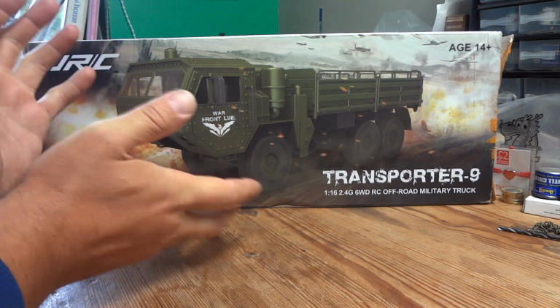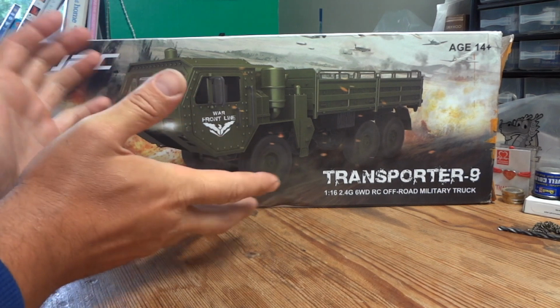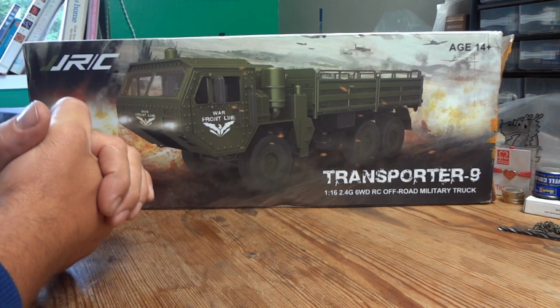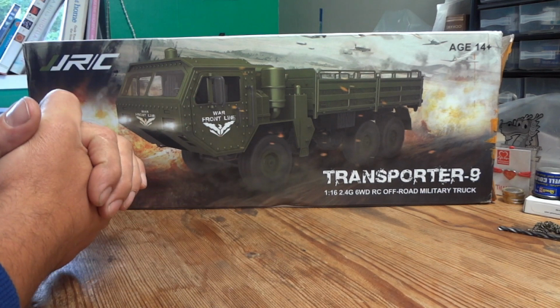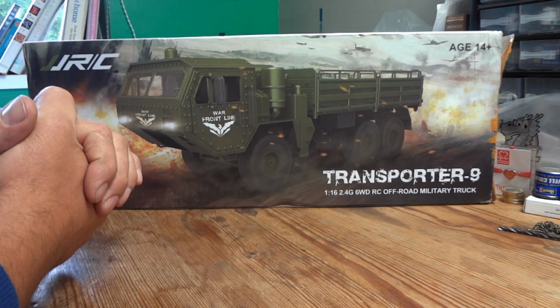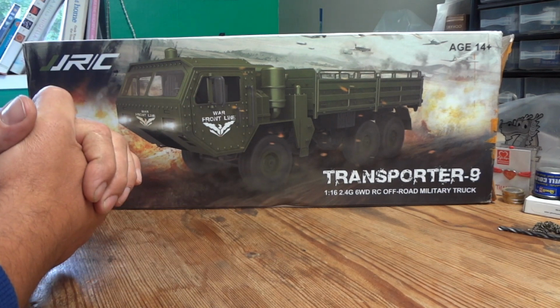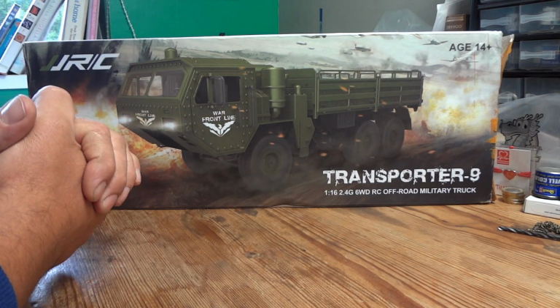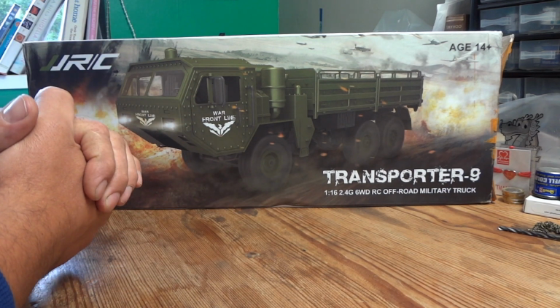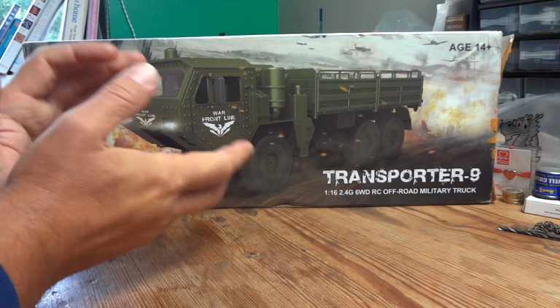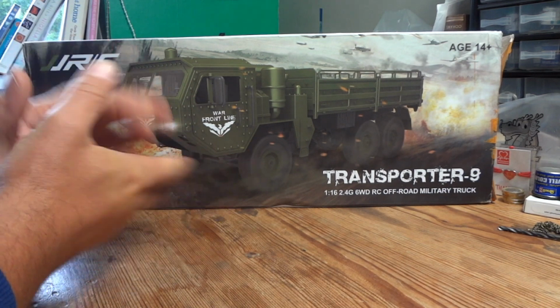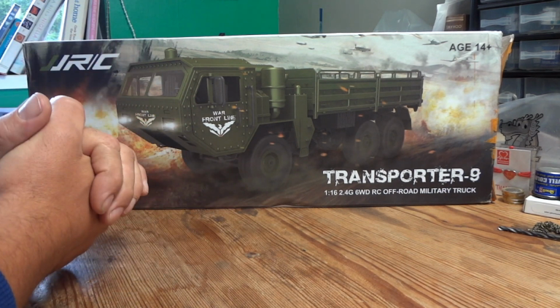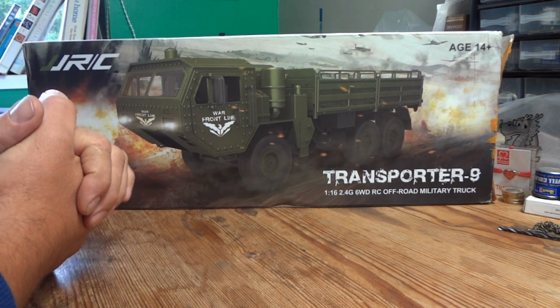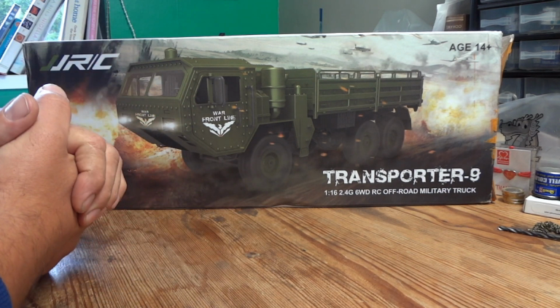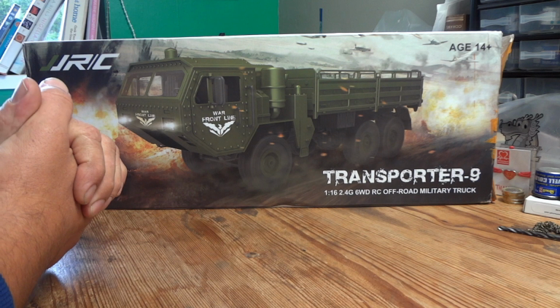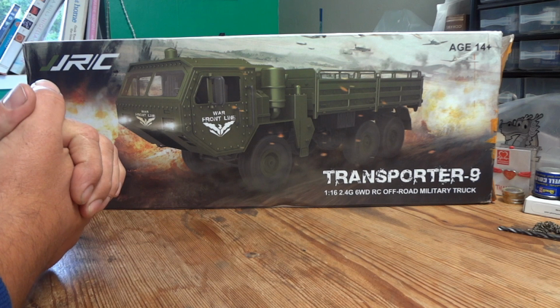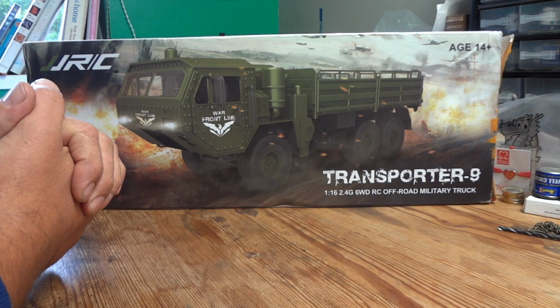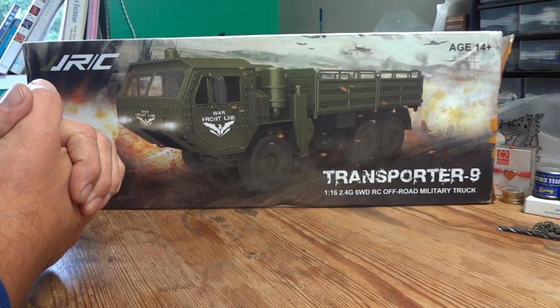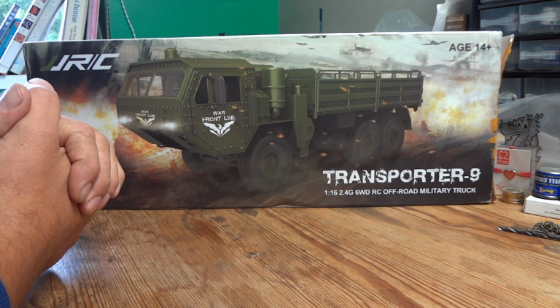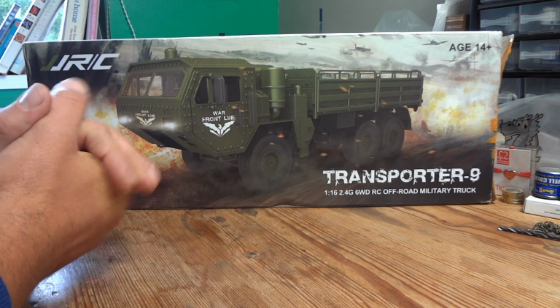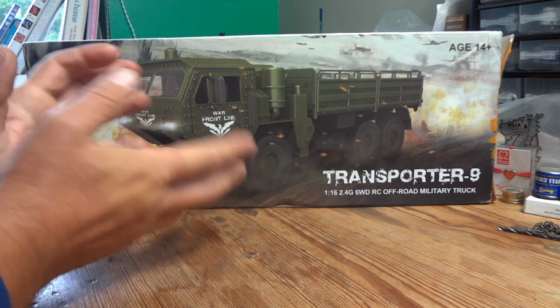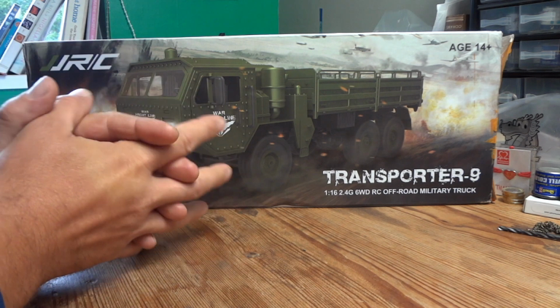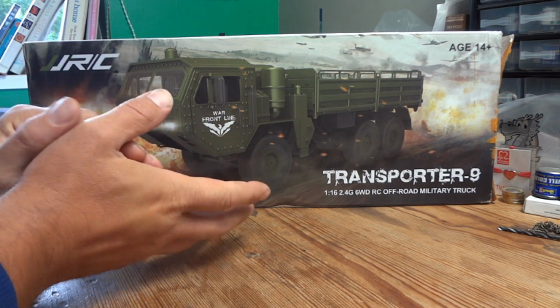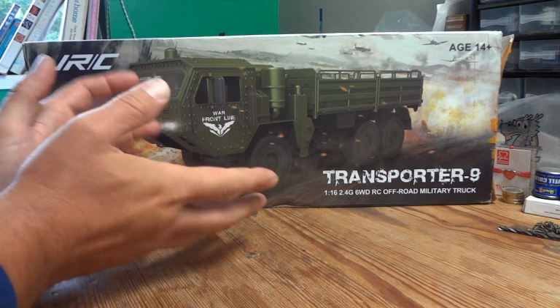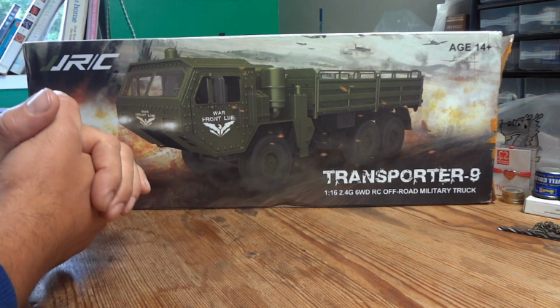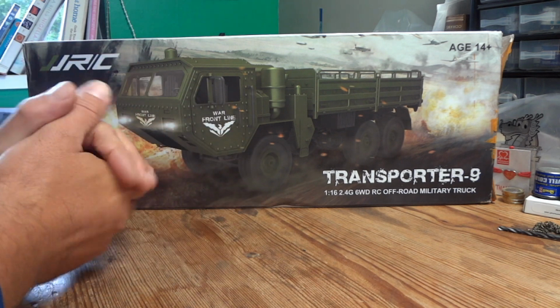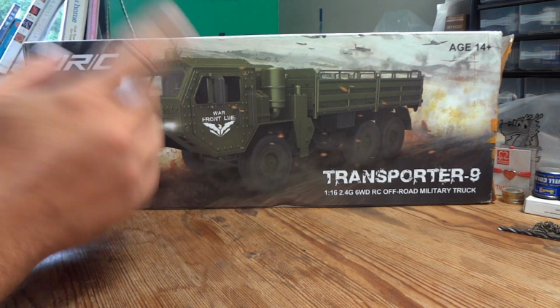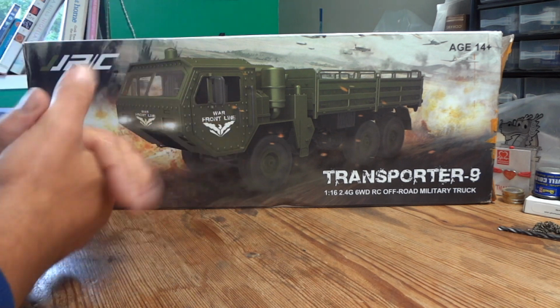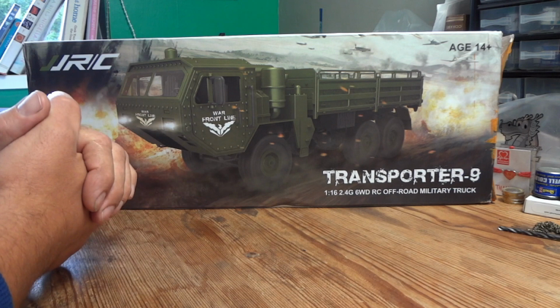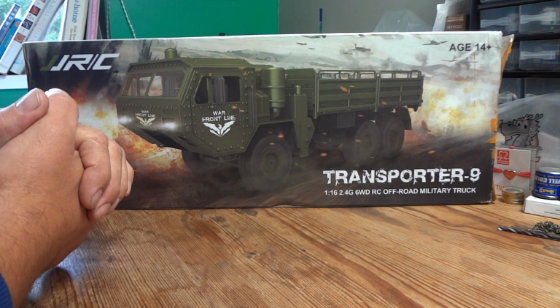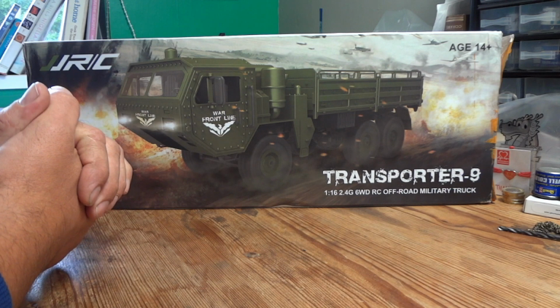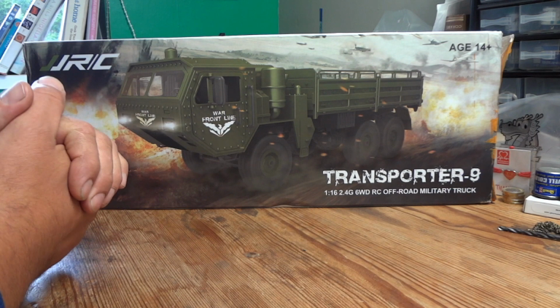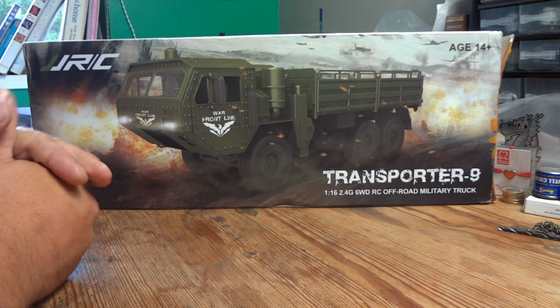As ever, I haven't opened this box — you'll be seeing it as I open it for the first time, so if there's any damage or poor packaging, you'll be the first ones to know about it.